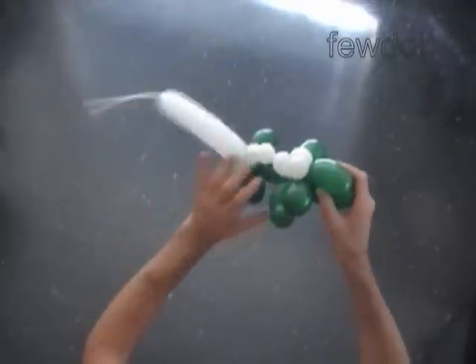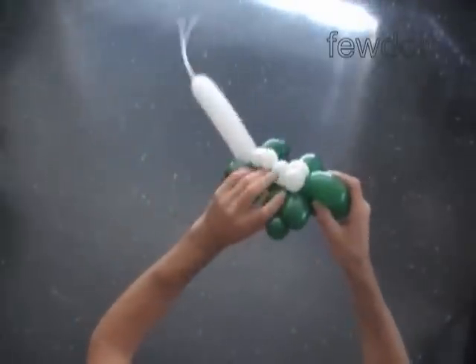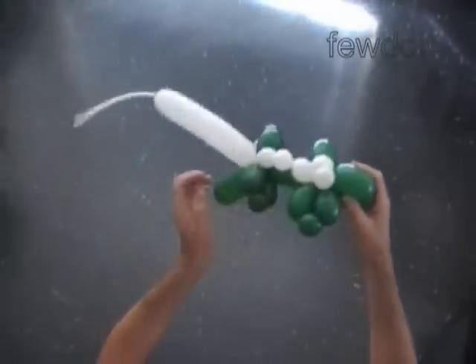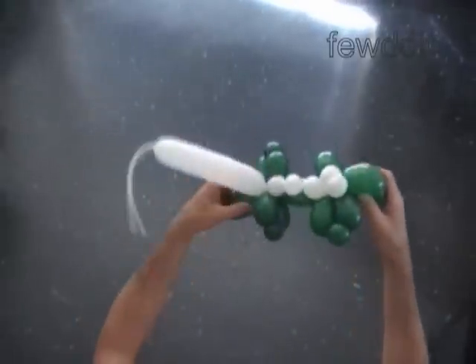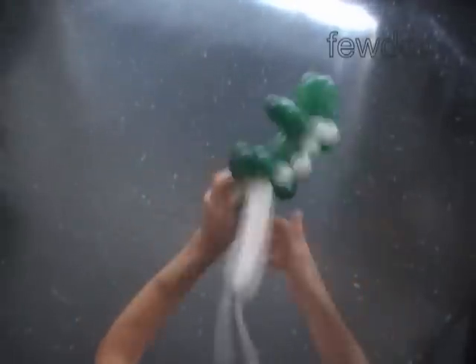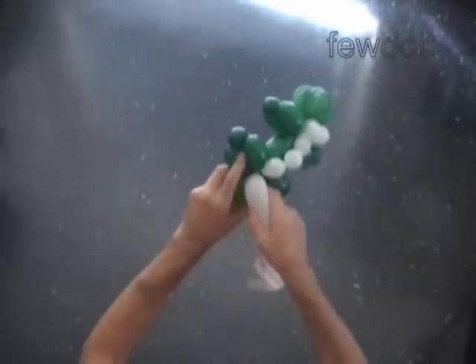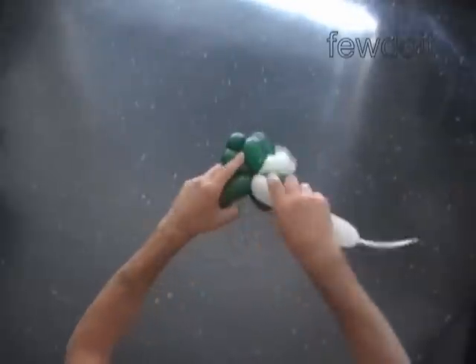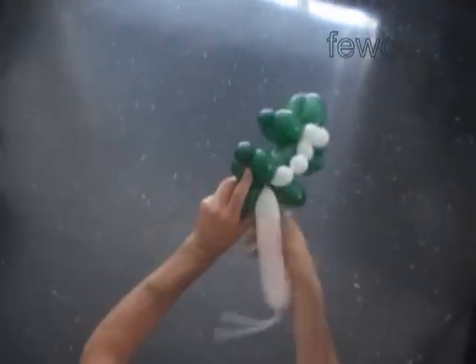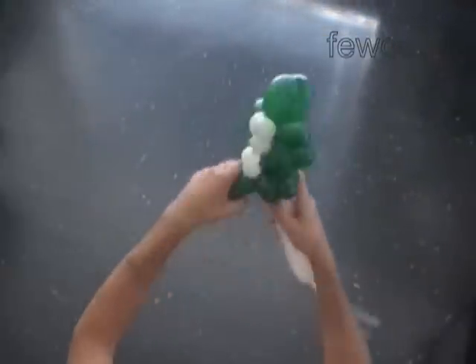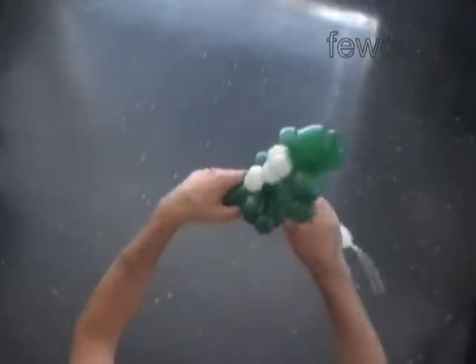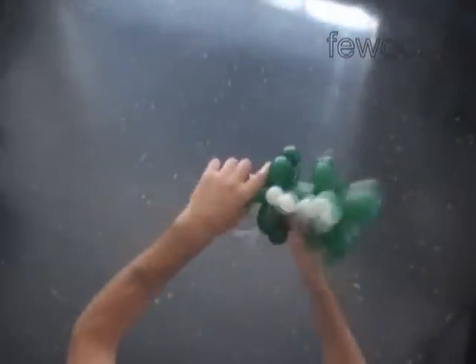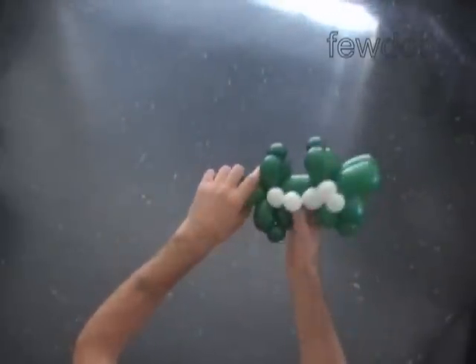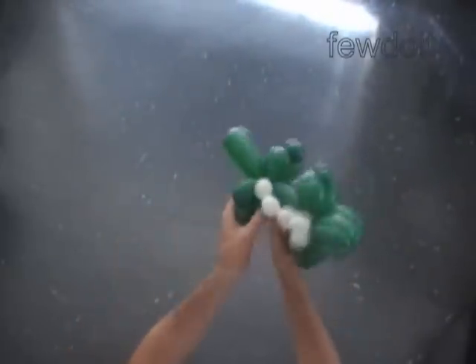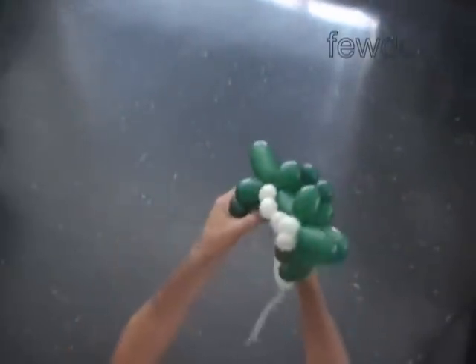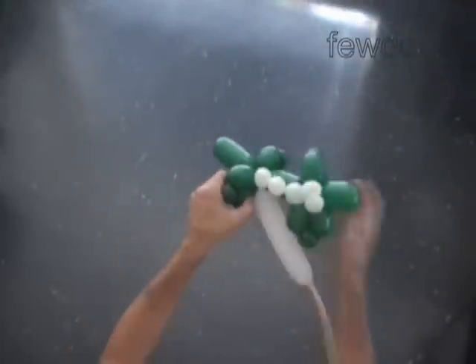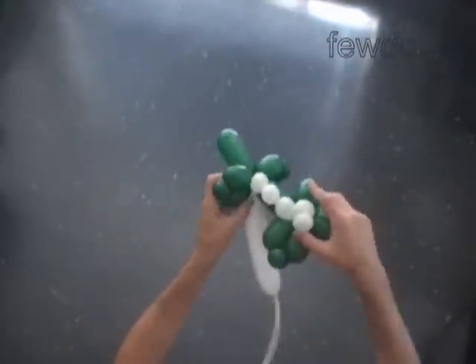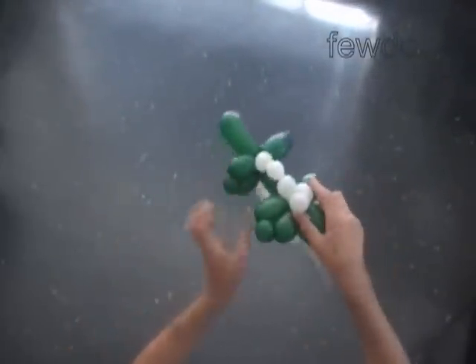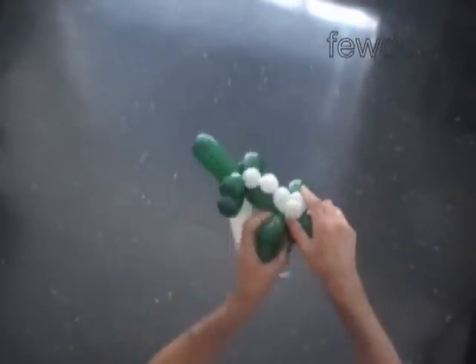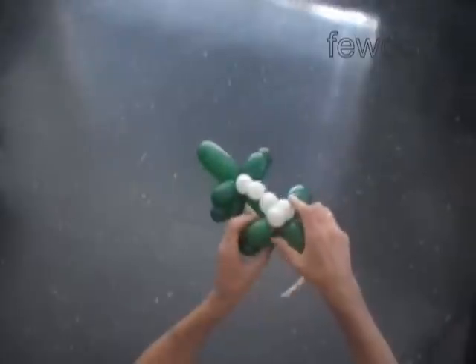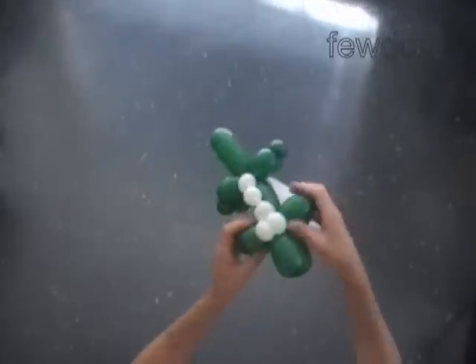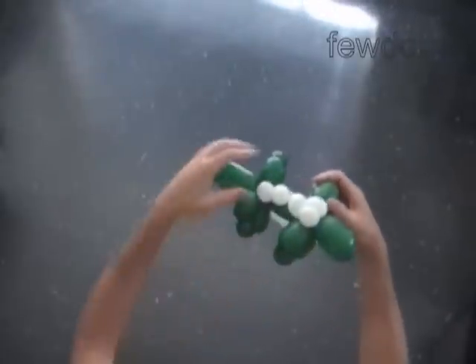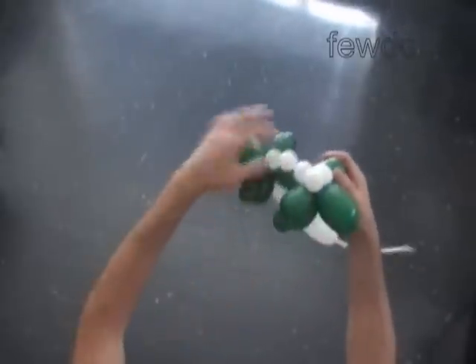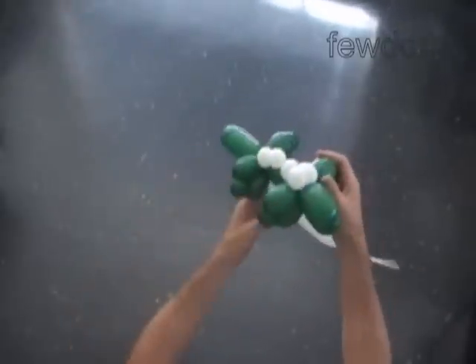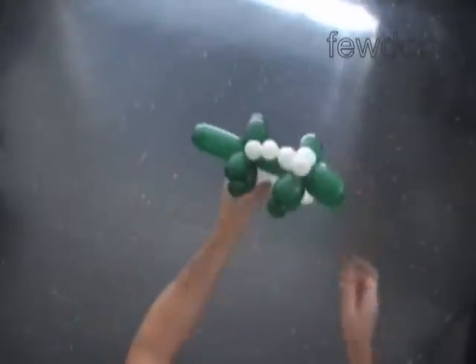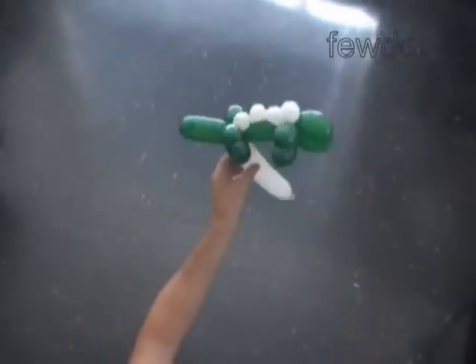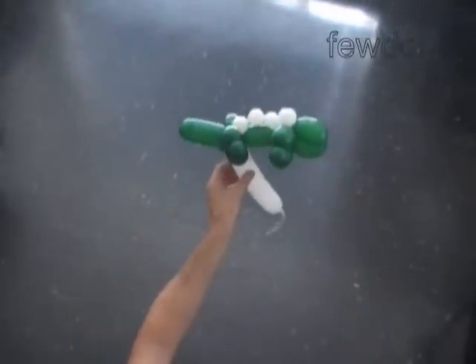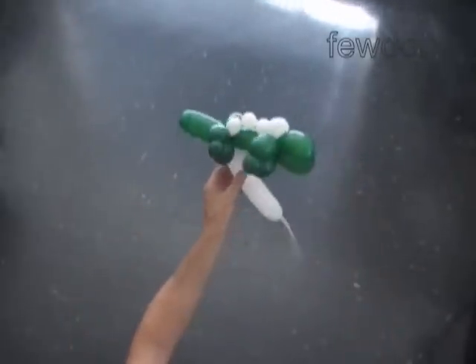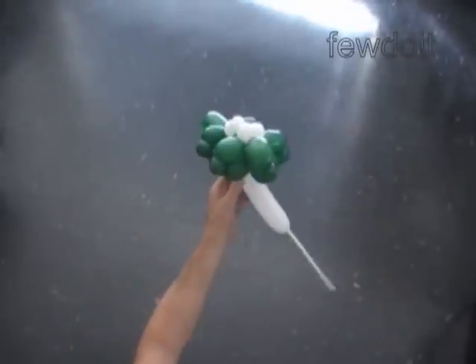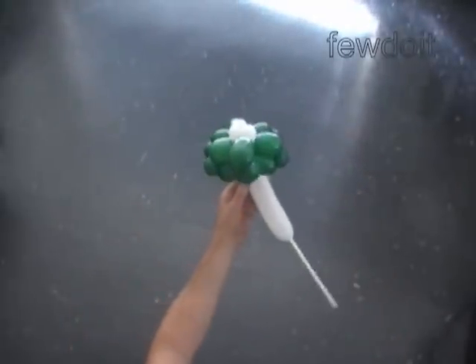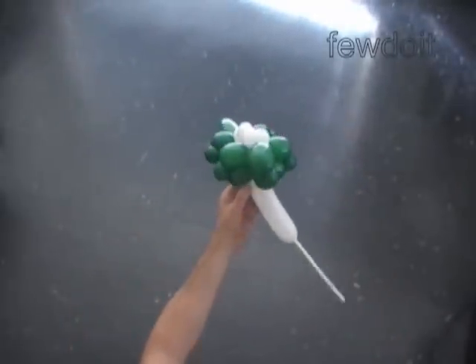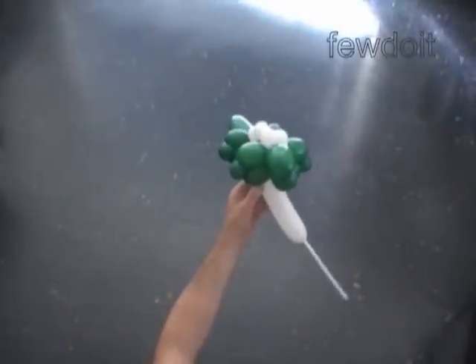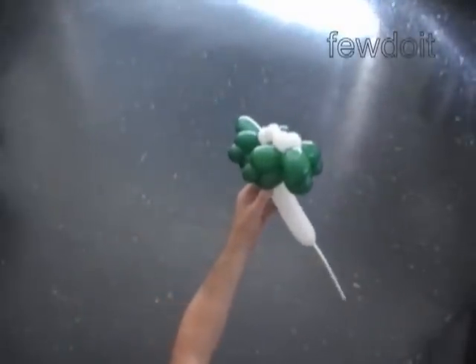Fix all bubbles in proper position. The rest of the white balloon is the sixth bubble. We can use the sixth bubble as a handle or we can cut it off and tie off the end.